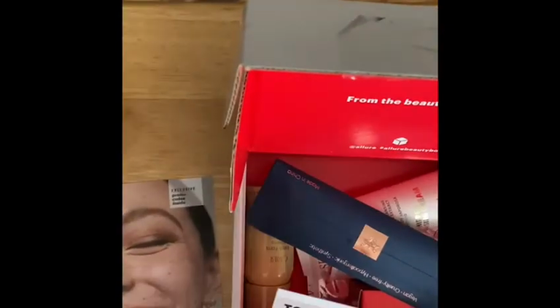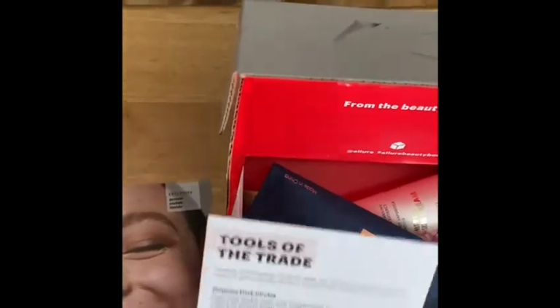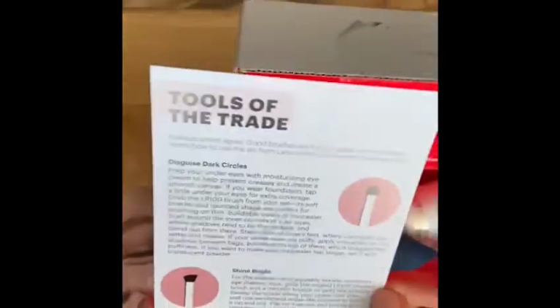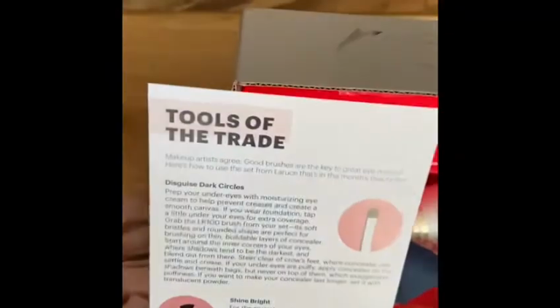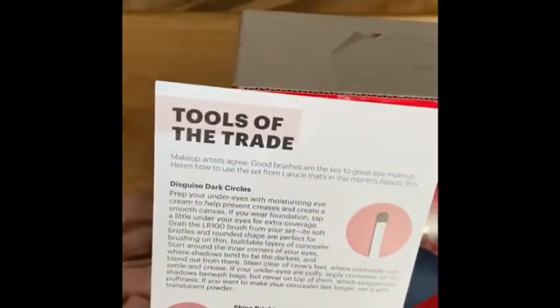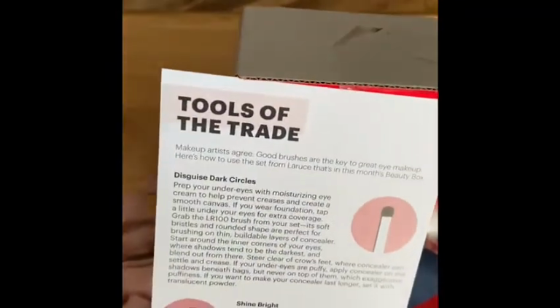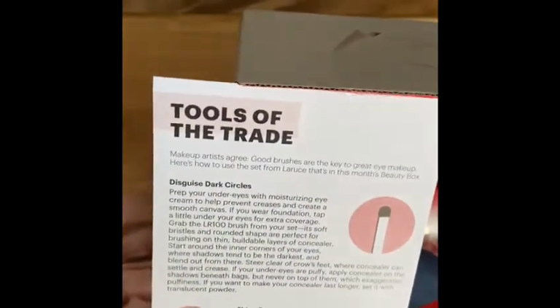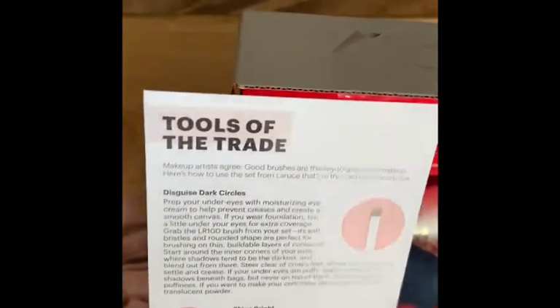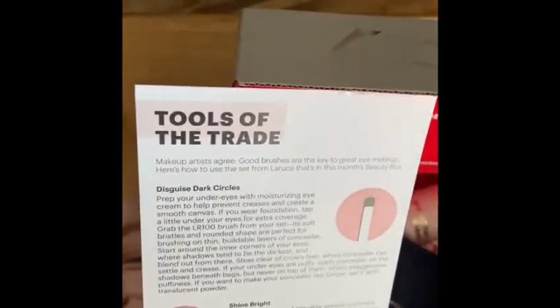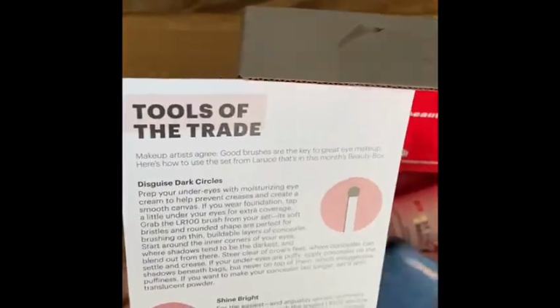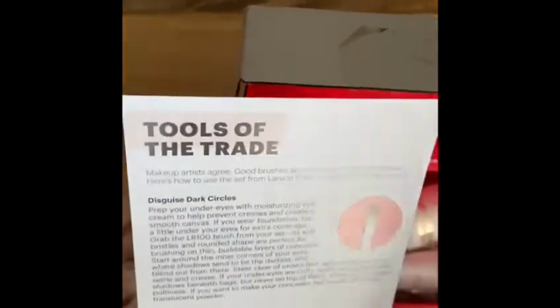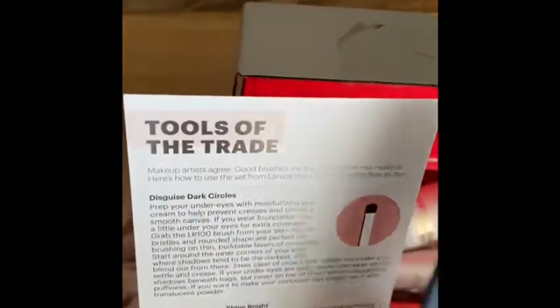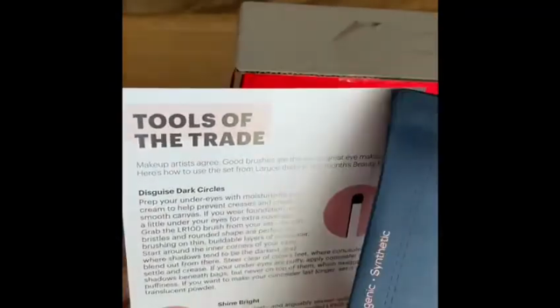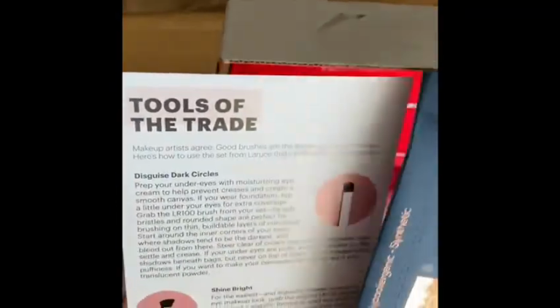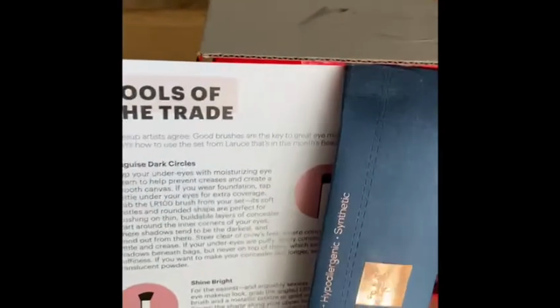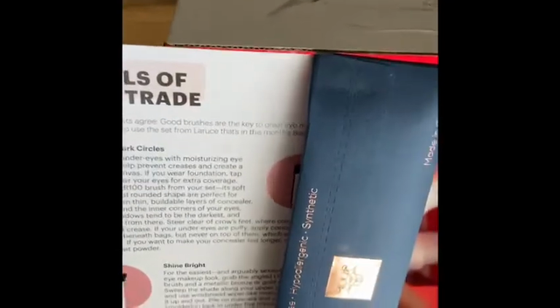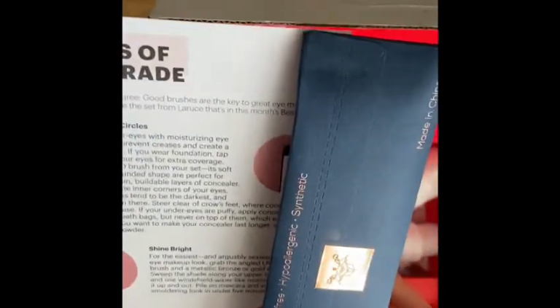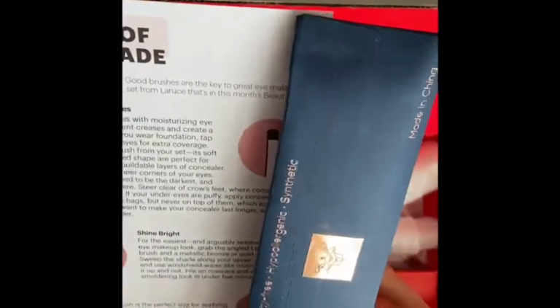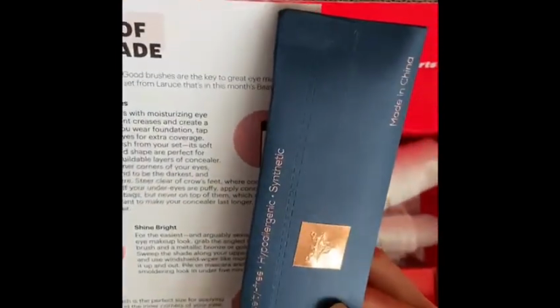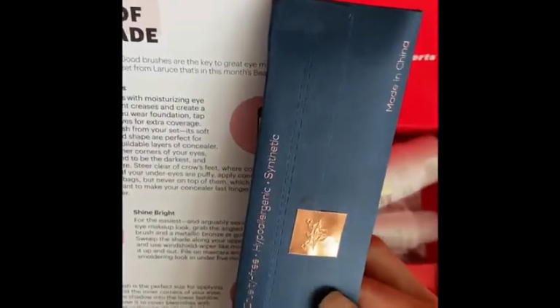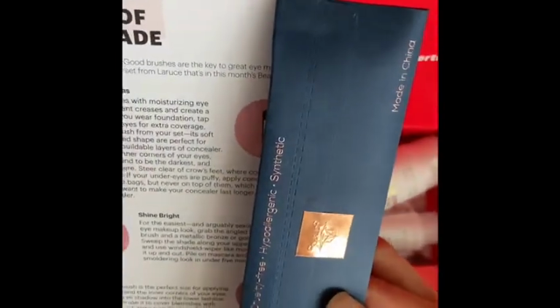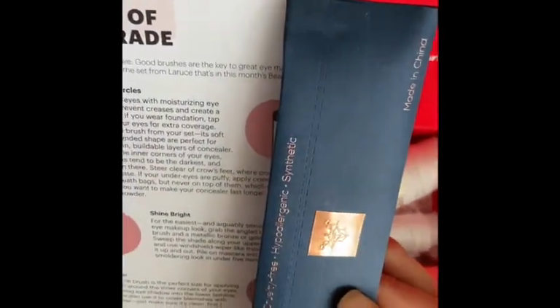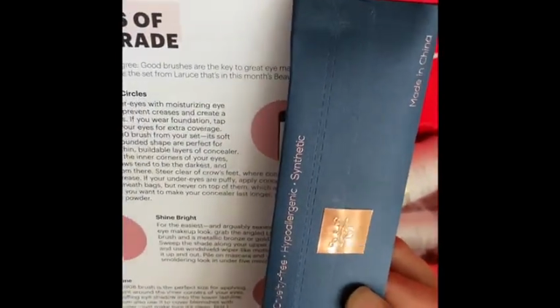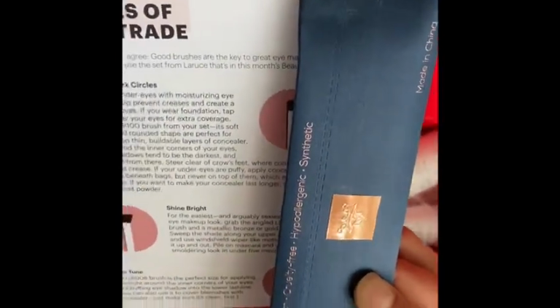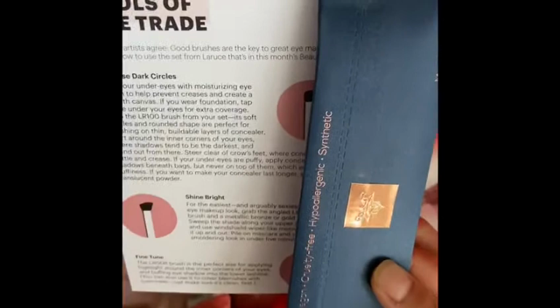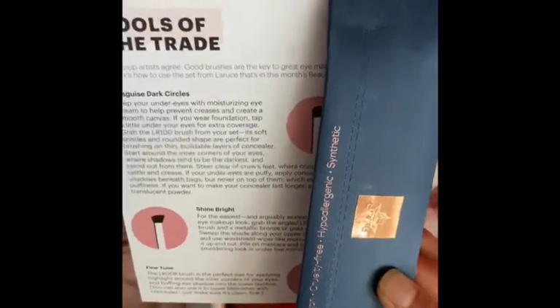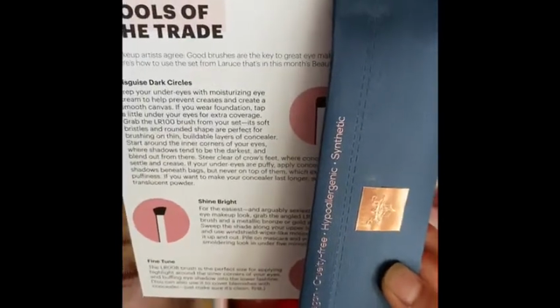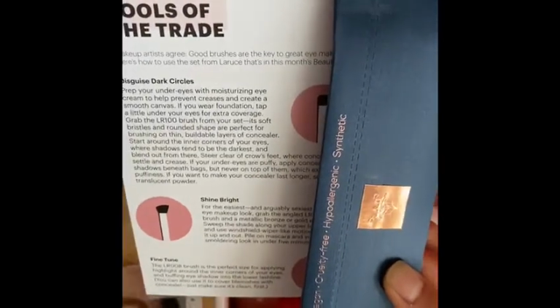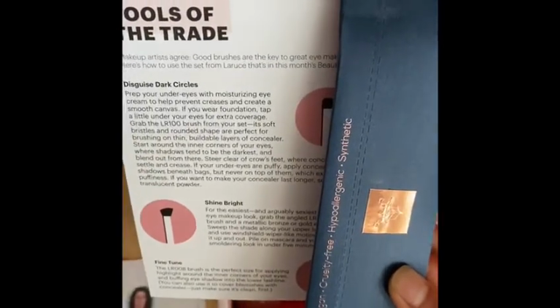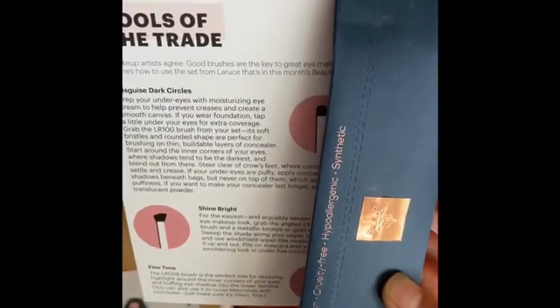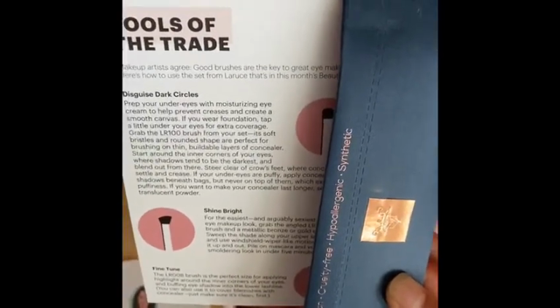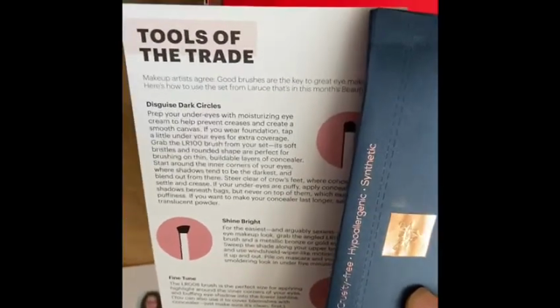Over here it tells you 'Tools of the Trade' because we got three different brushes from lorisebeauty.com, so I'm going to see what there is.